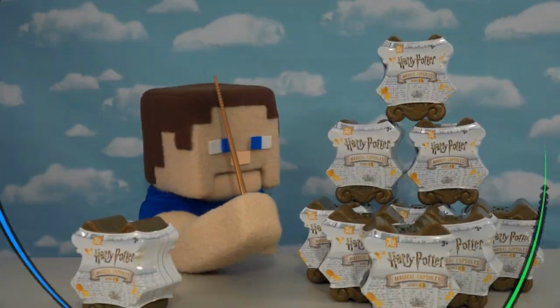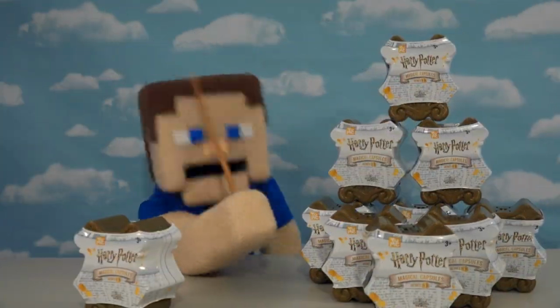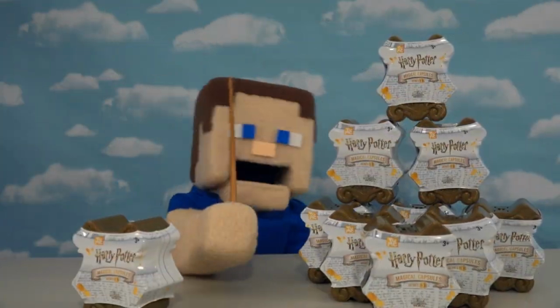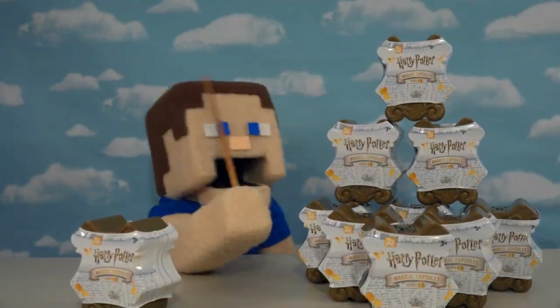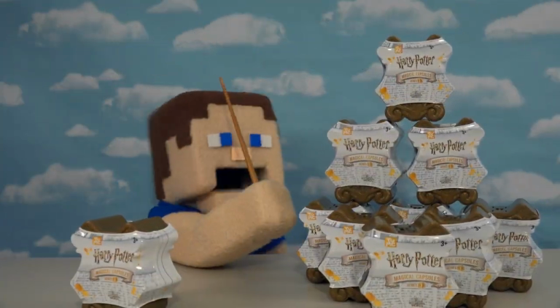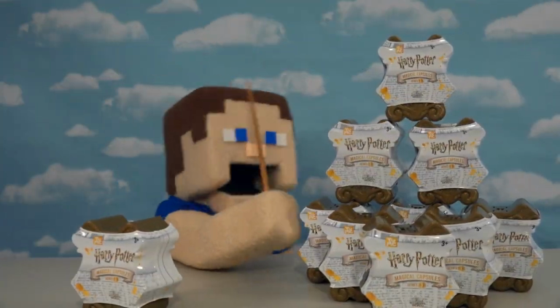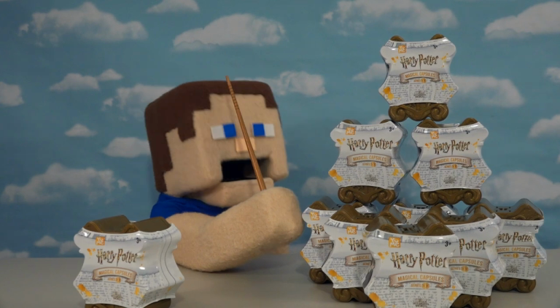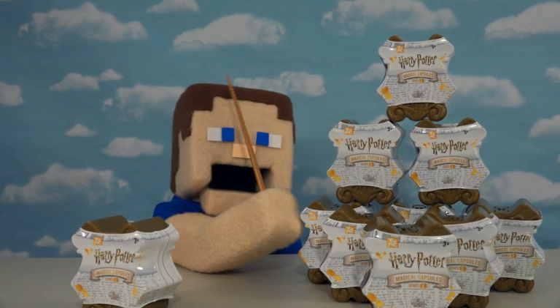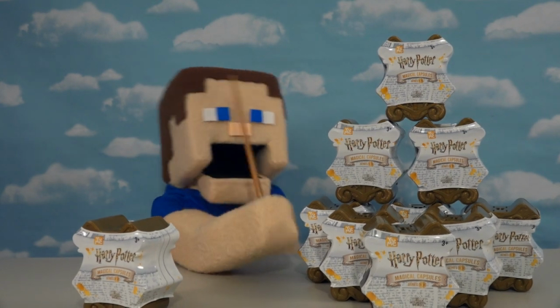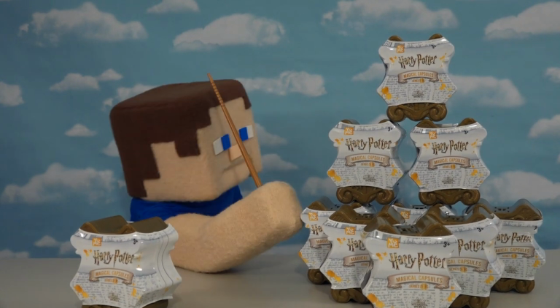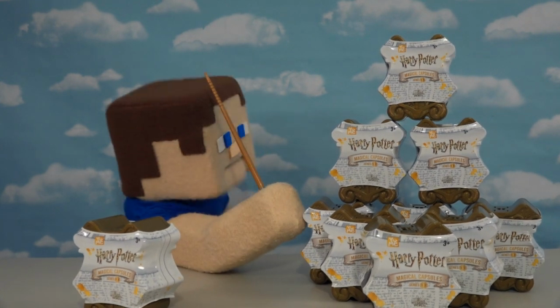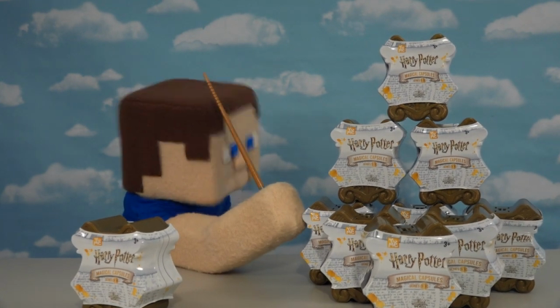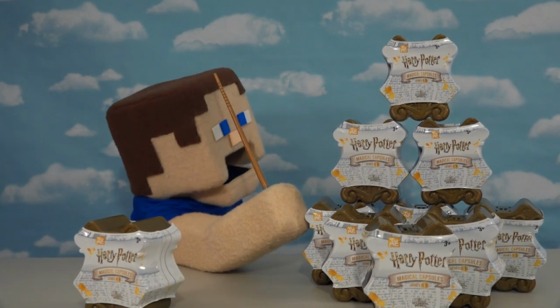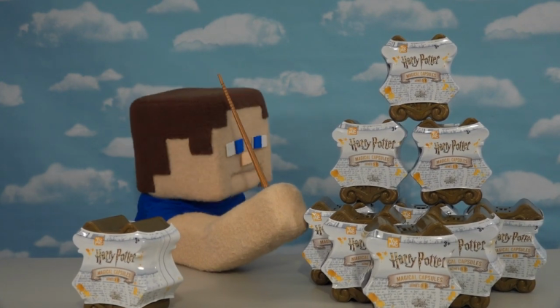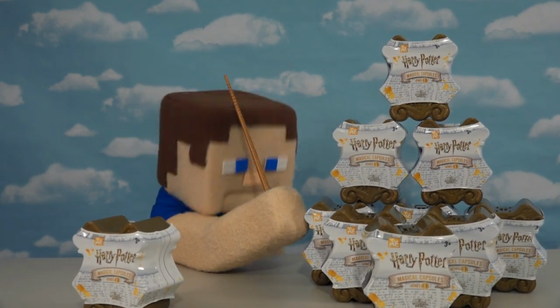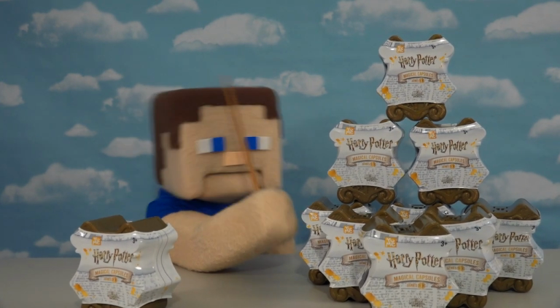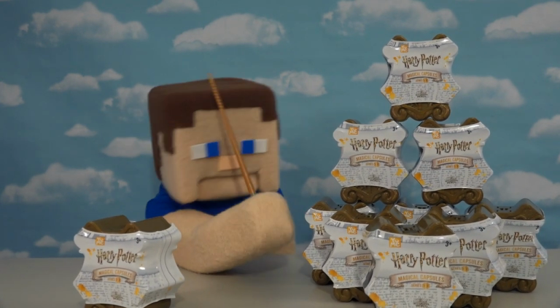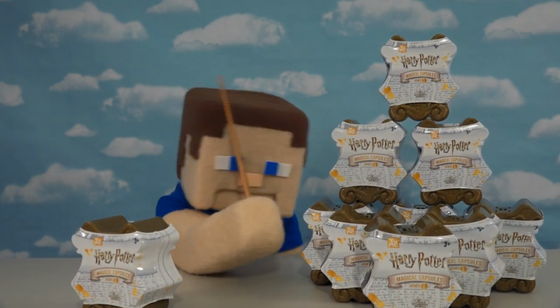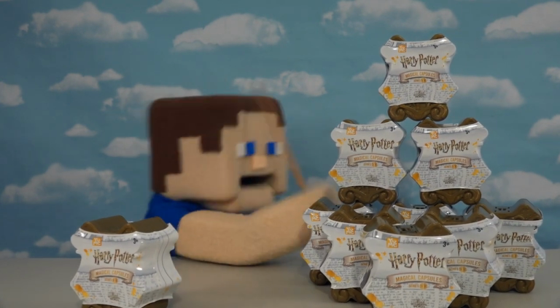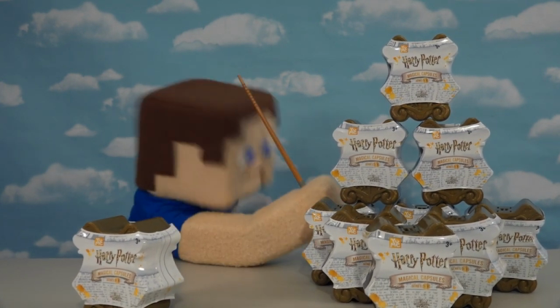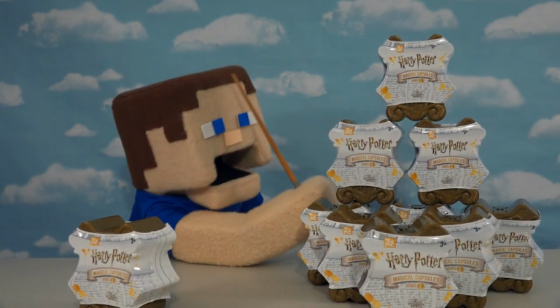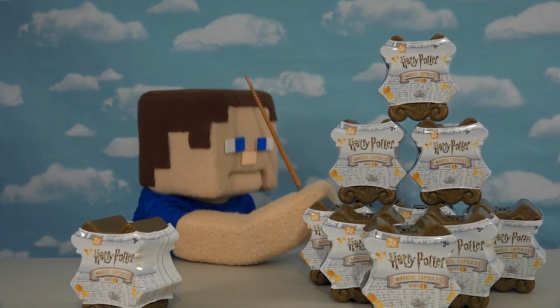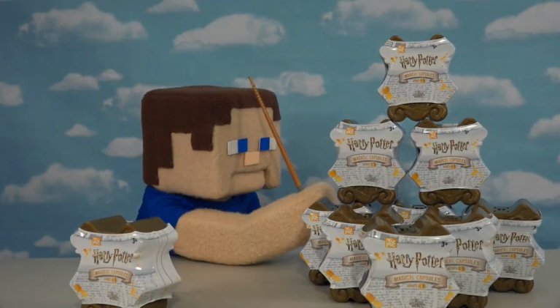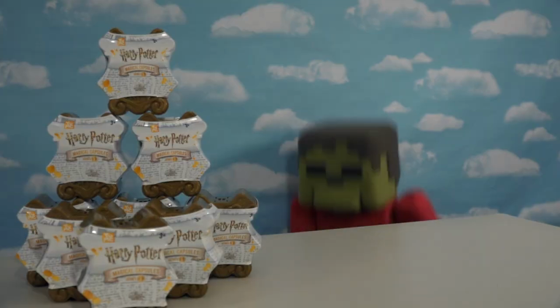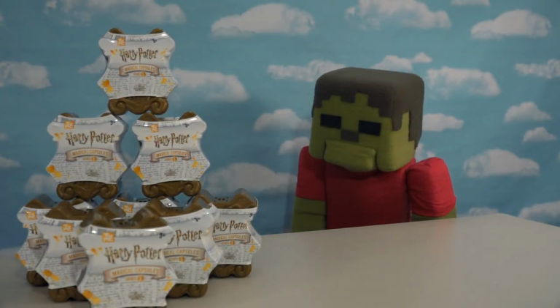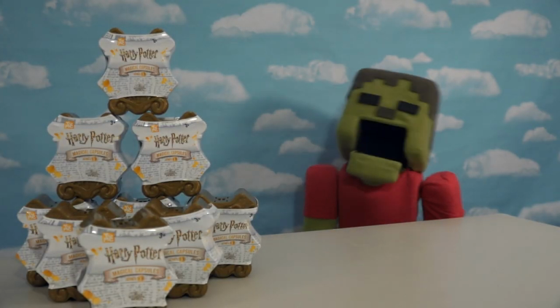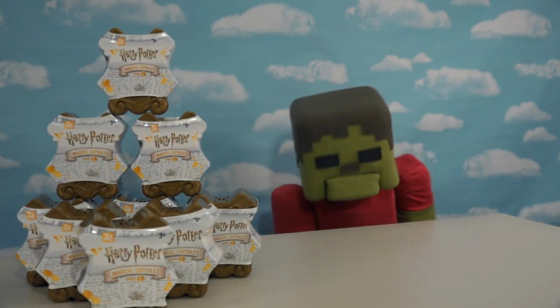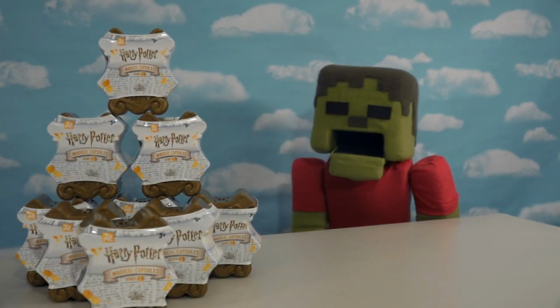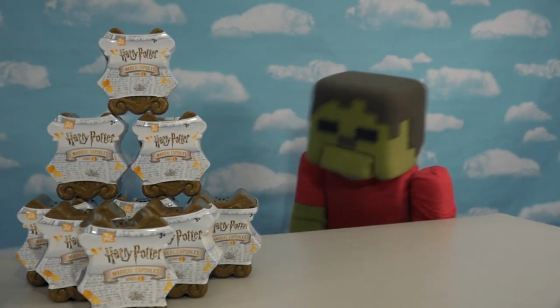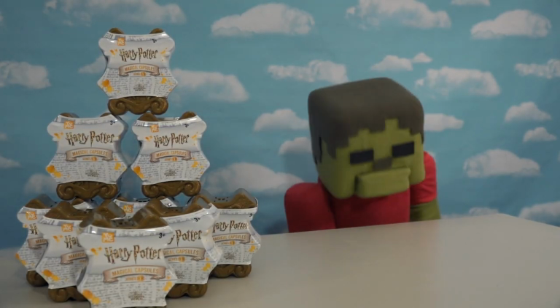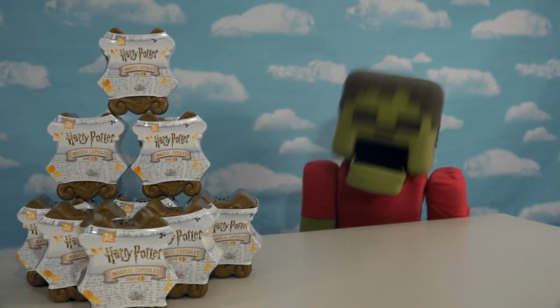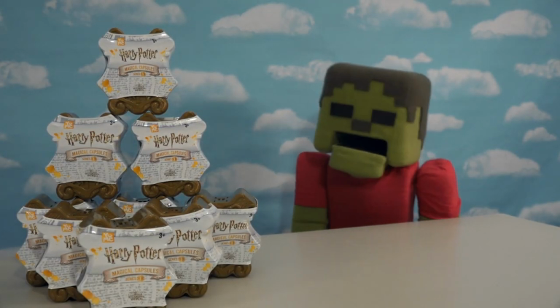All right, kids, Wizard Puppet Steve here, and today we've got these really cool Harry Potter magic capsules to unbox. Harry Potter! I love doing magic!